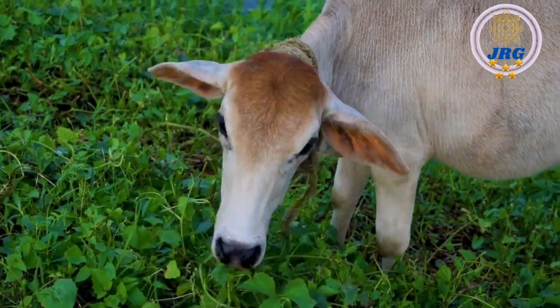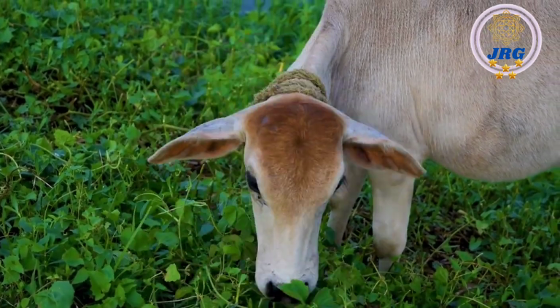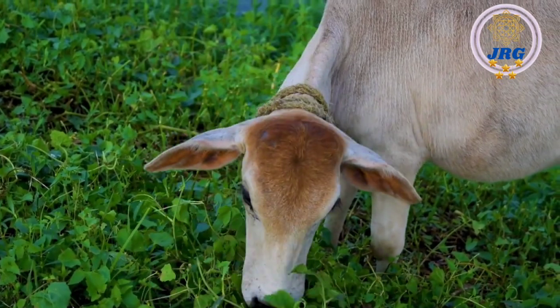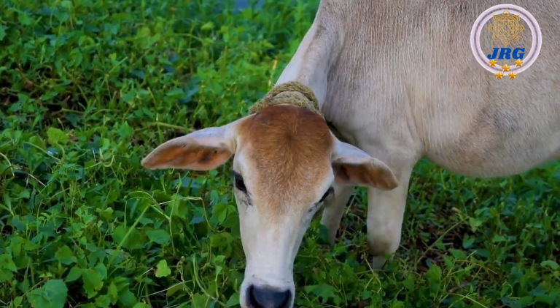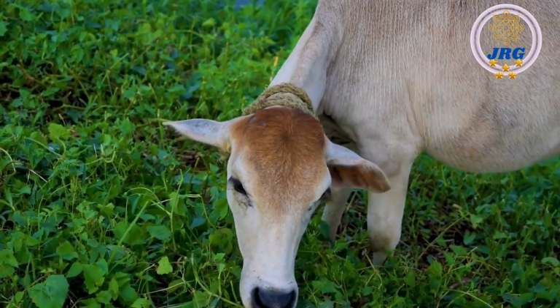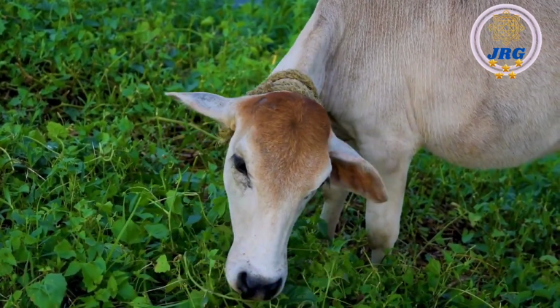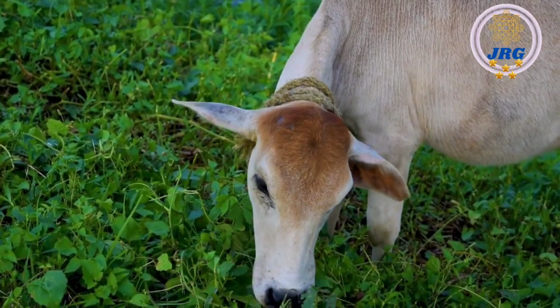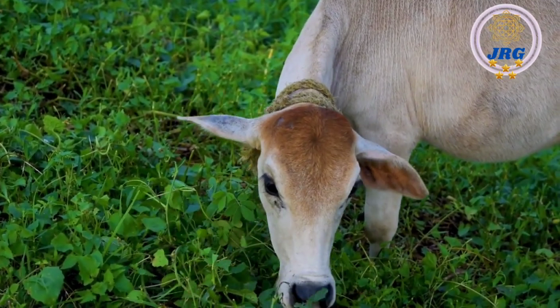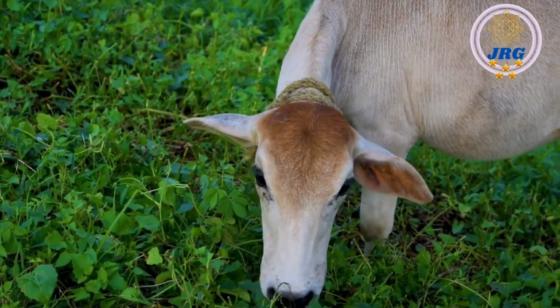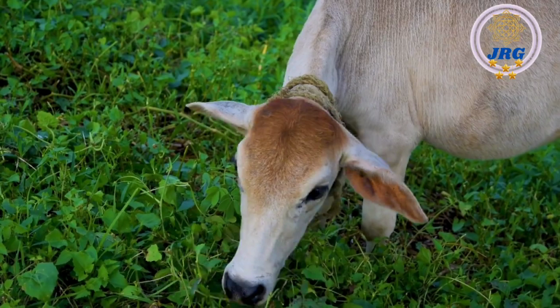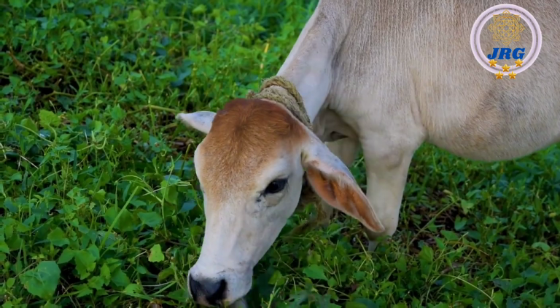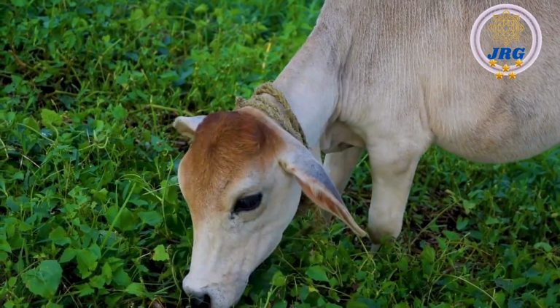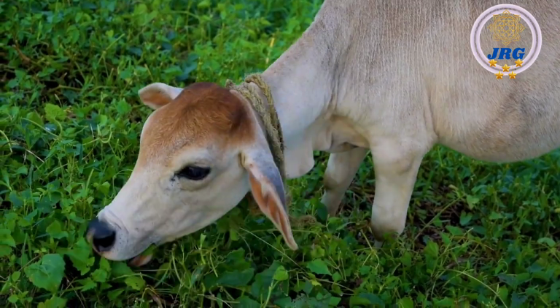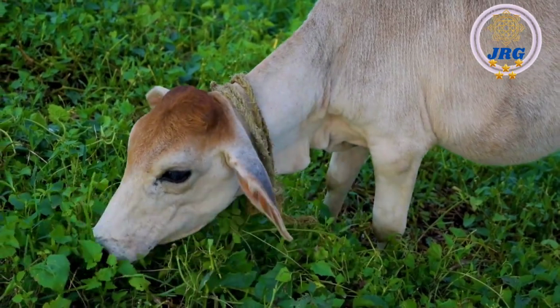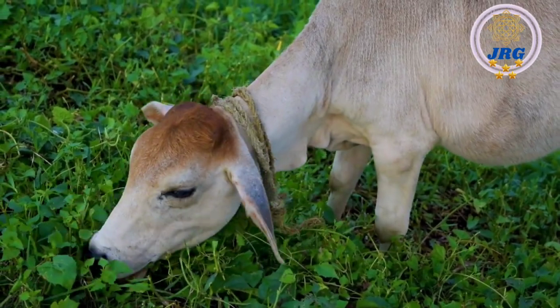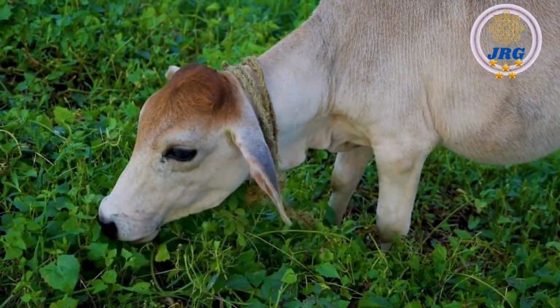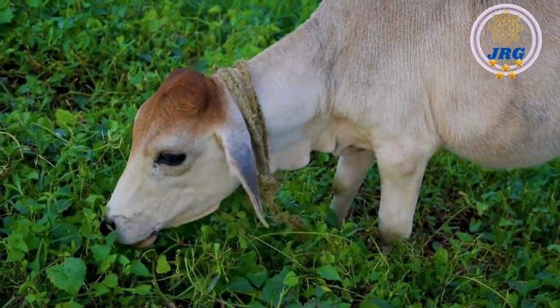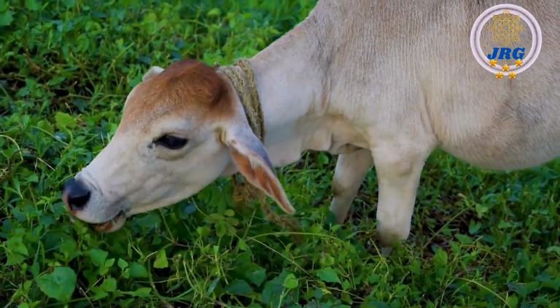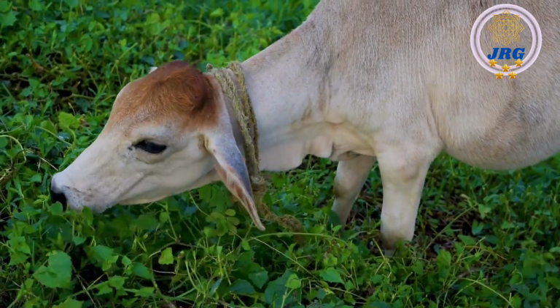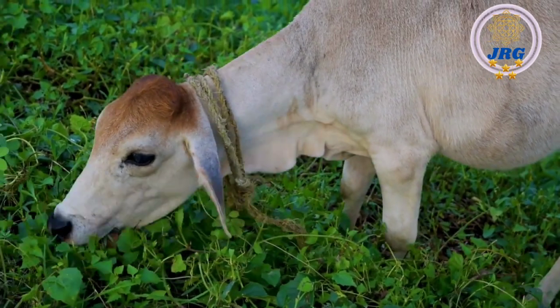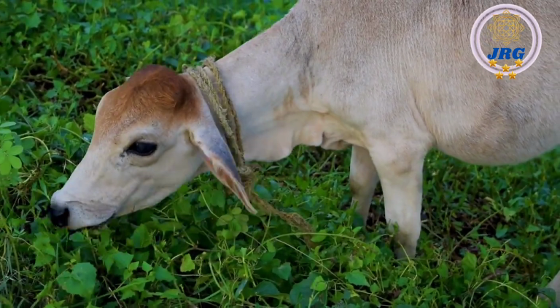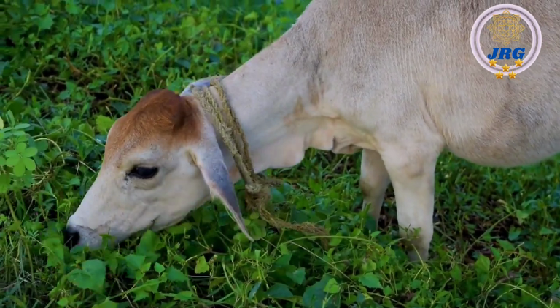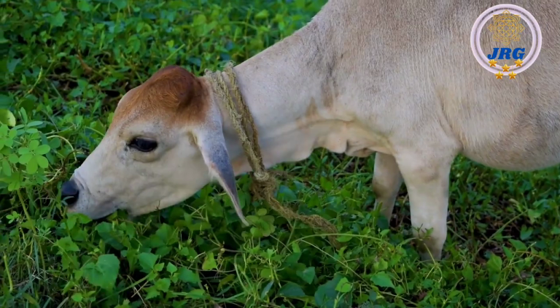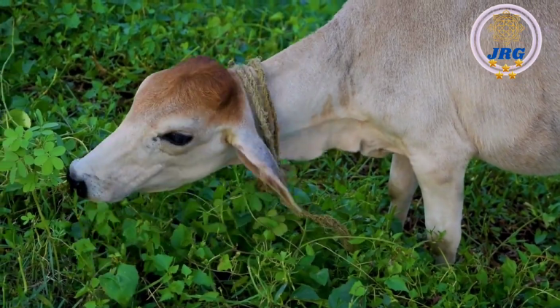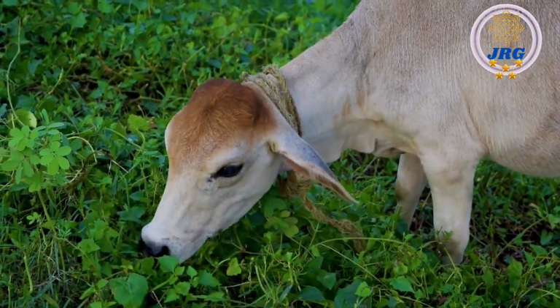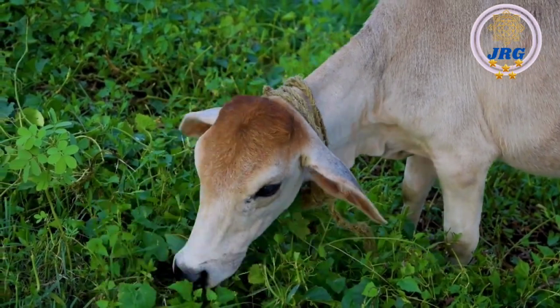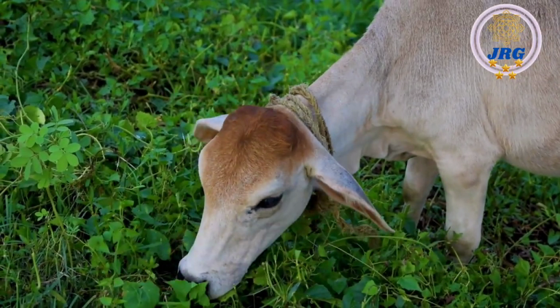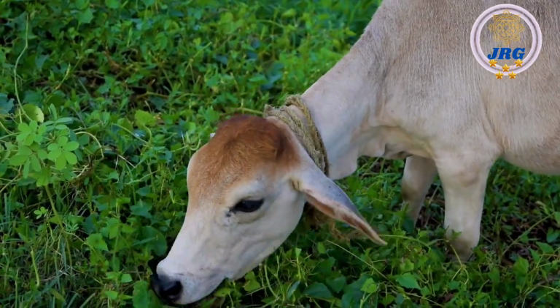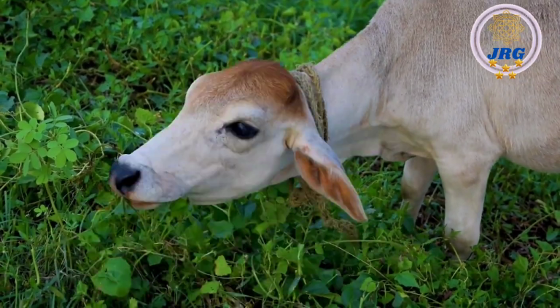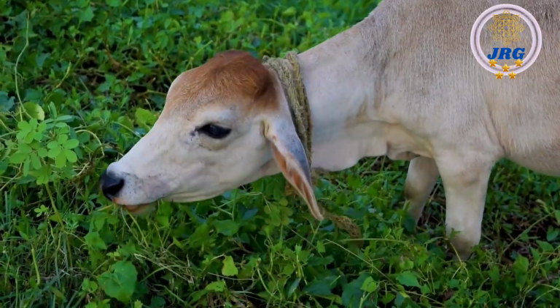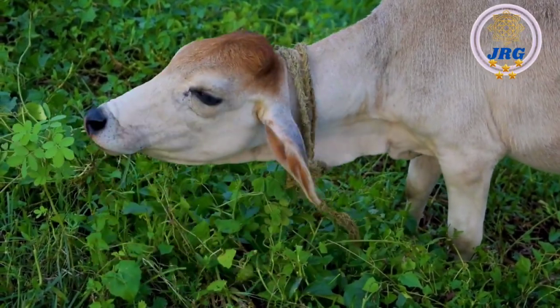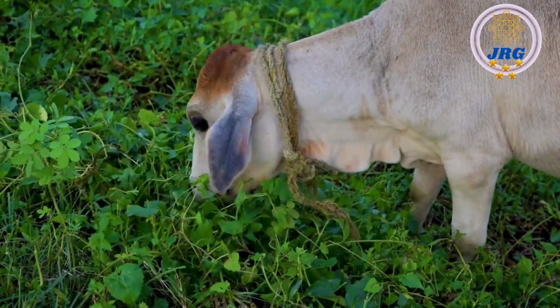Coat: The coat of a cow can vary in color and pattern depending on the breed. Common coat colors include black, brown, white, and a combination of these colors. Some breeds have distinctive markings or patterns on their coats.